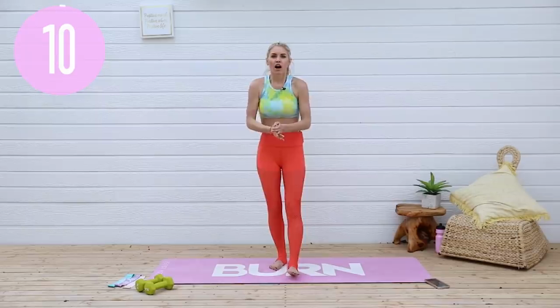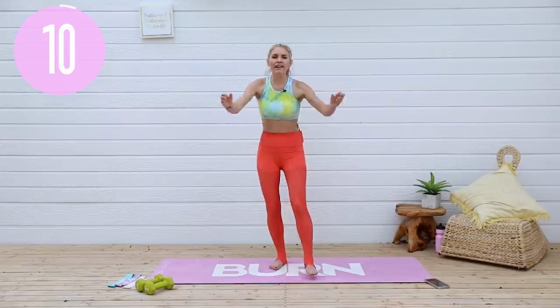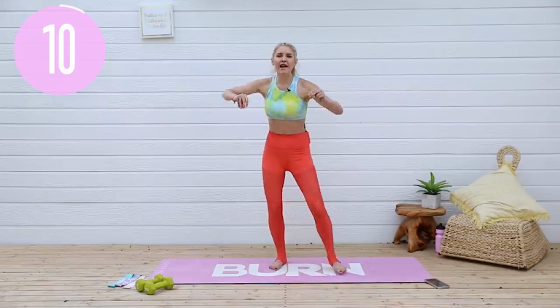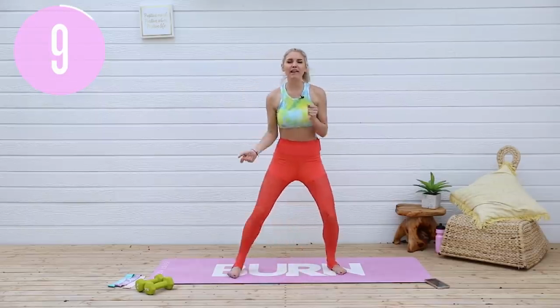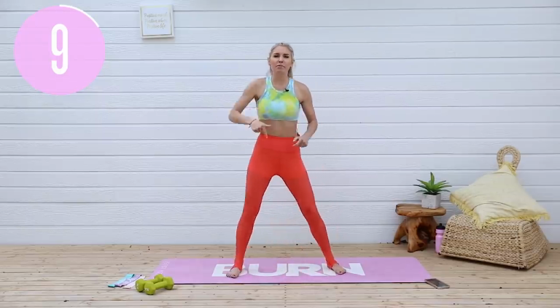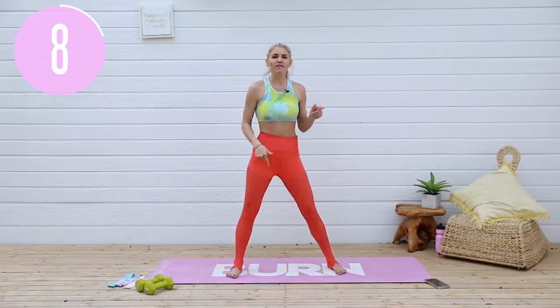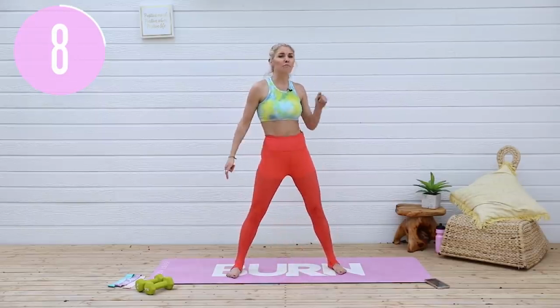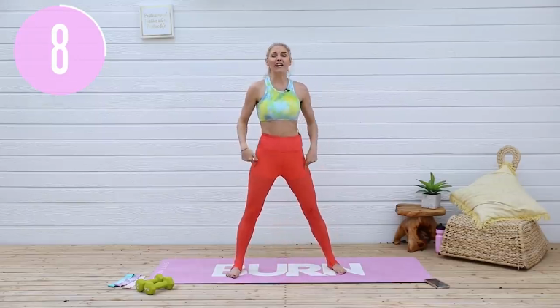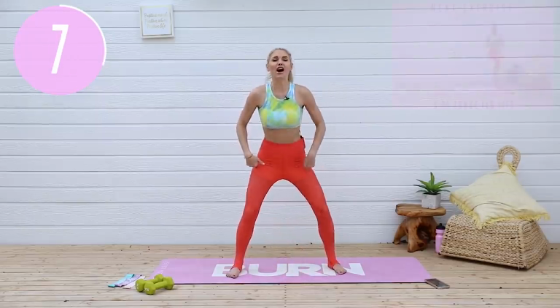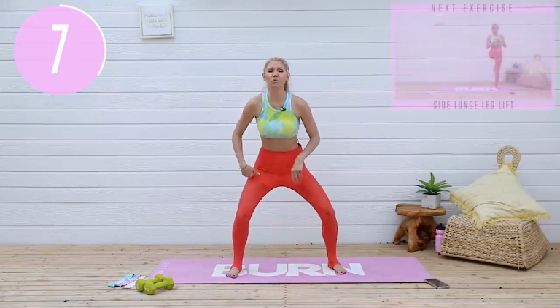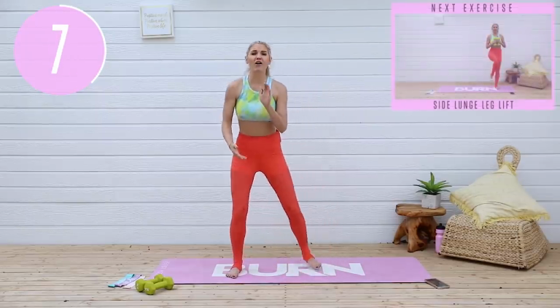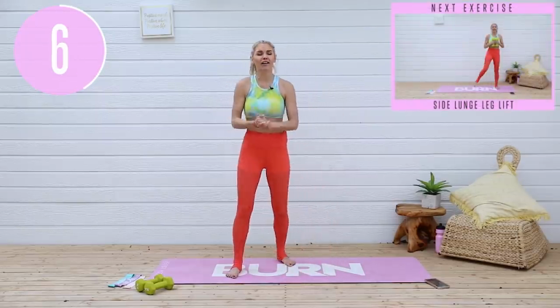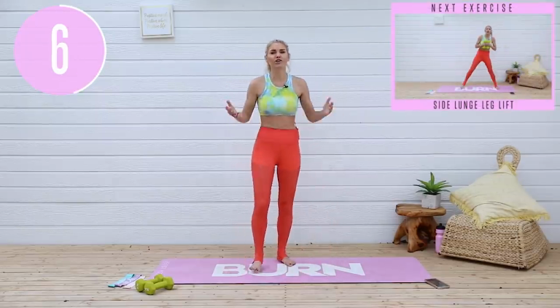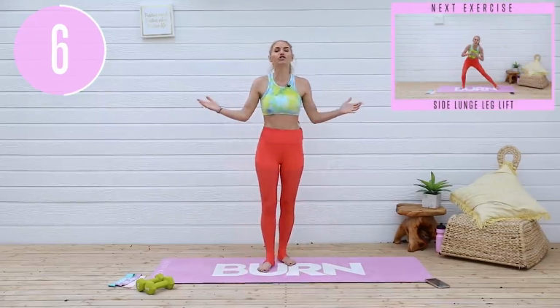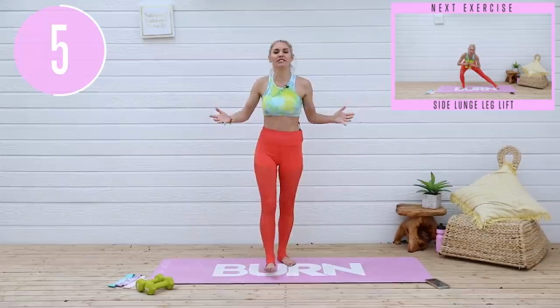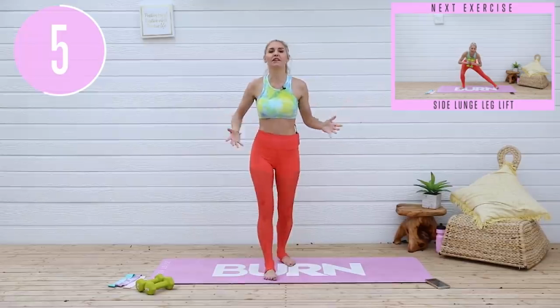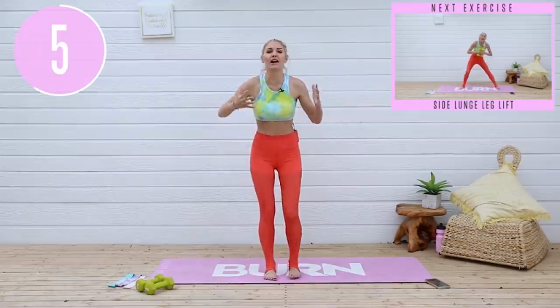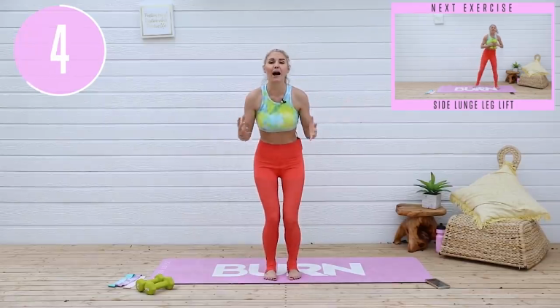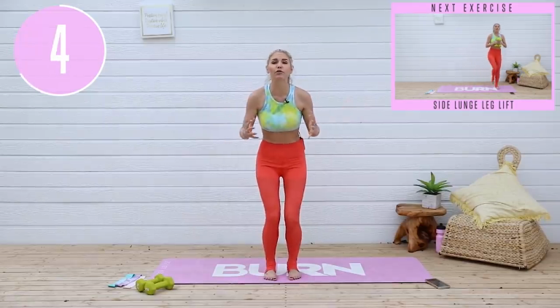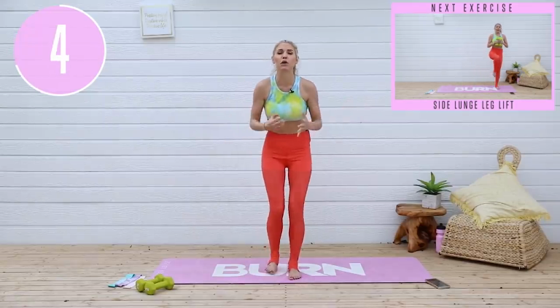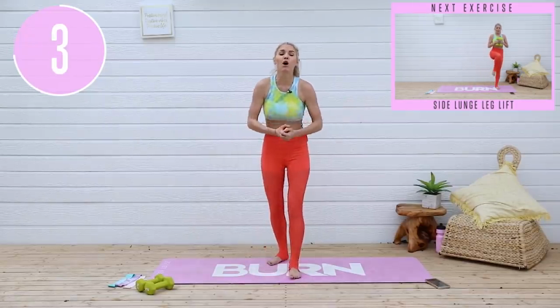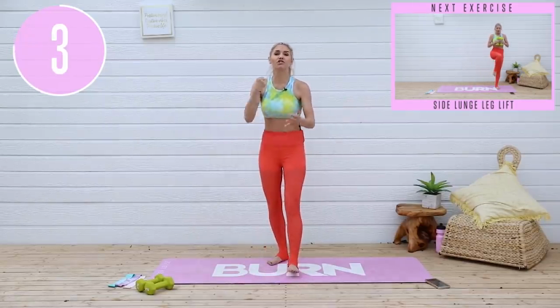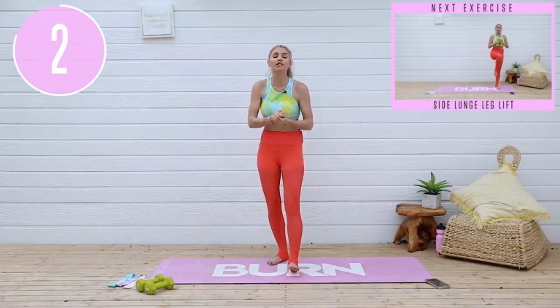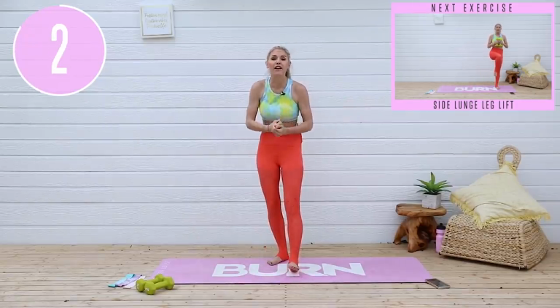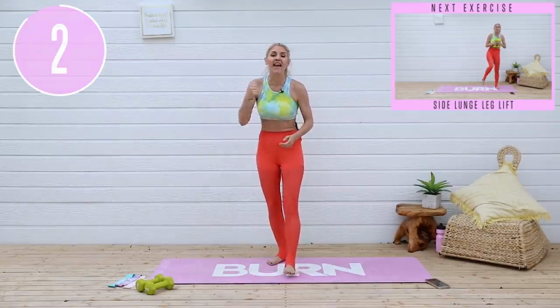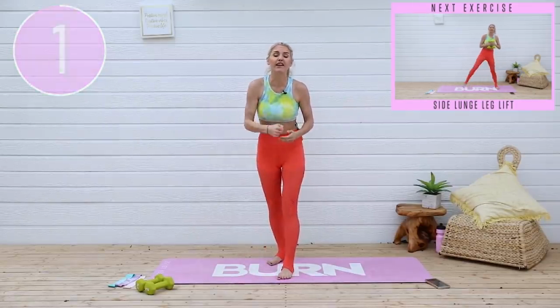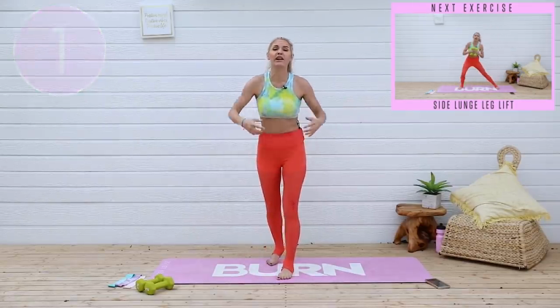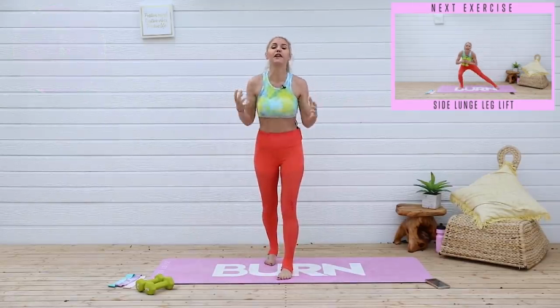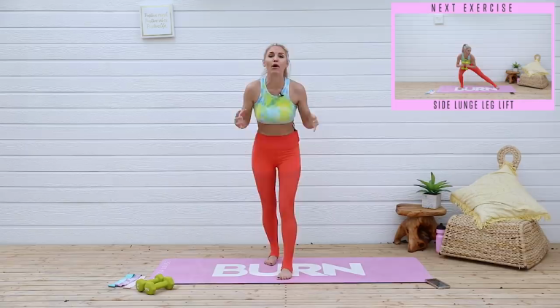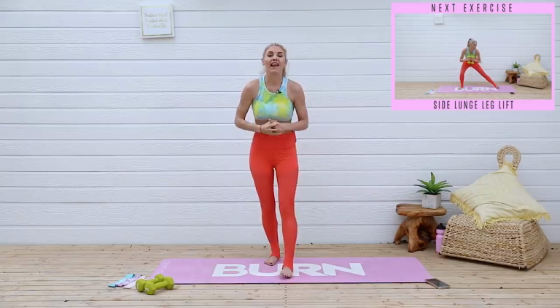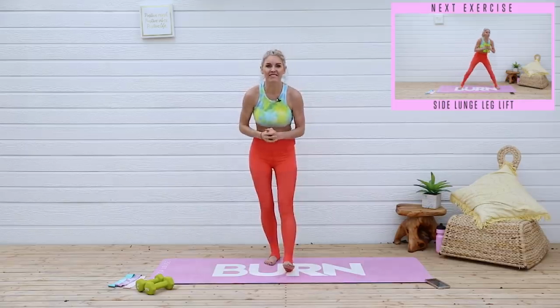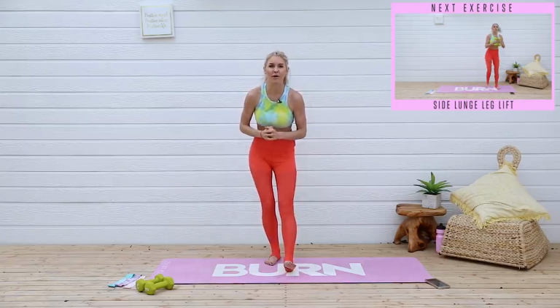Are you ready to get a beach body for your butt and thighs? You're gonna join me today because we are gonna power through this workout. We're gonna have so much fun and by the end of it you are gonna feel the burn. Let's get going.